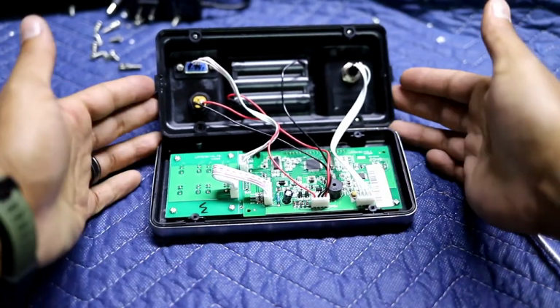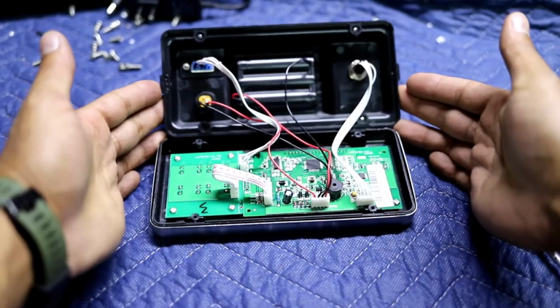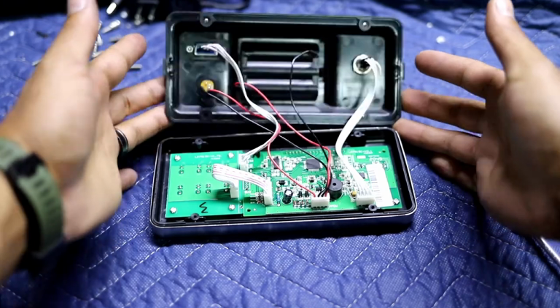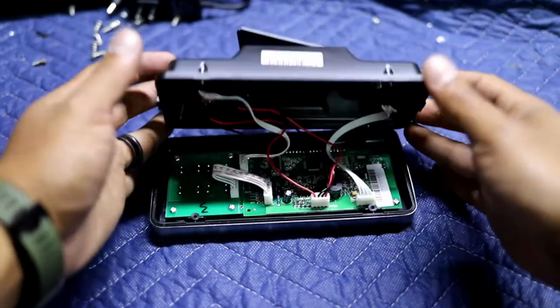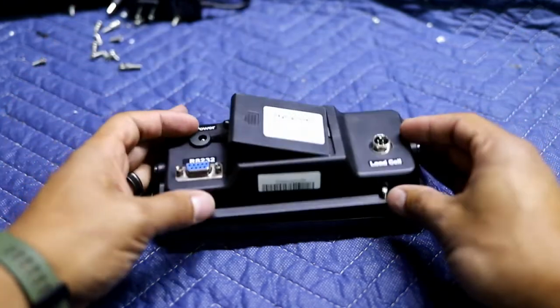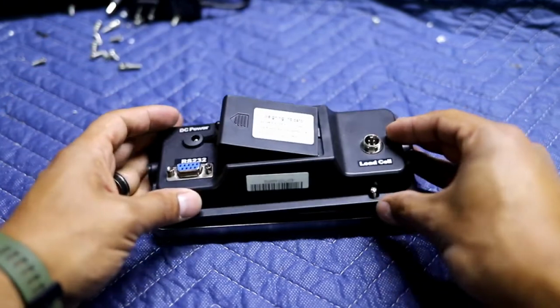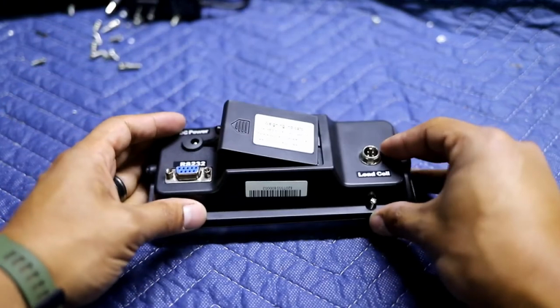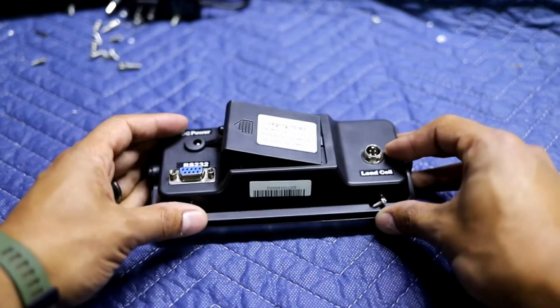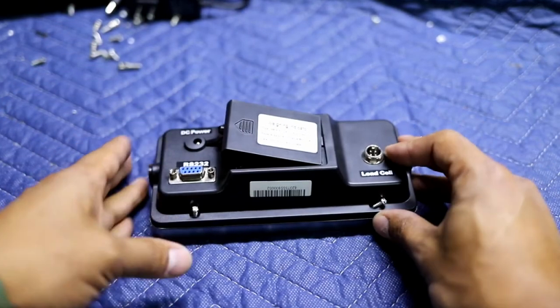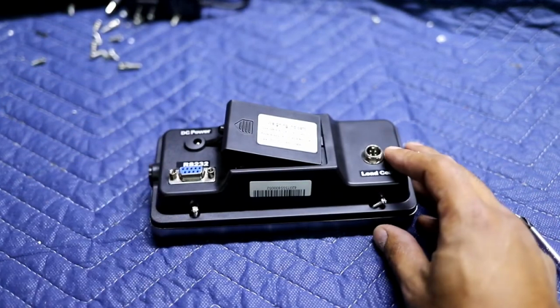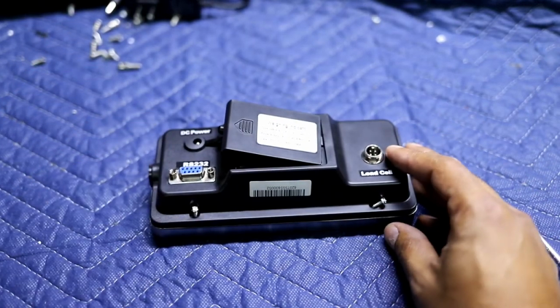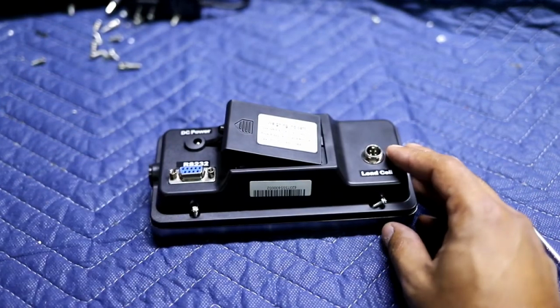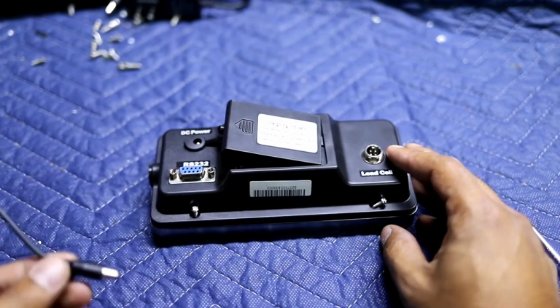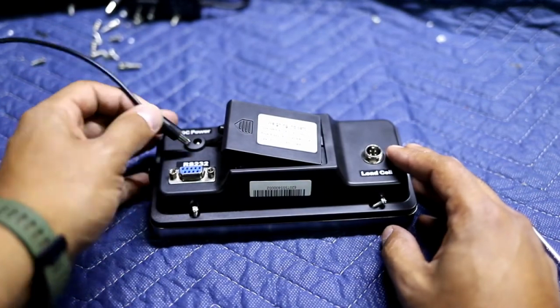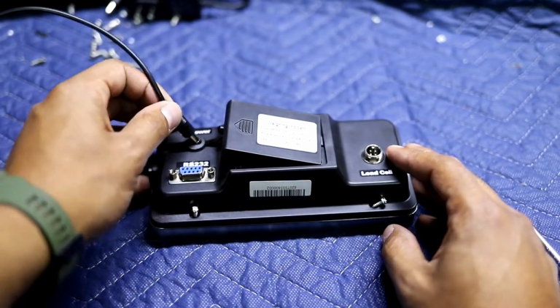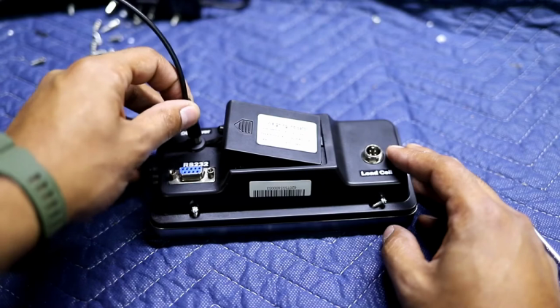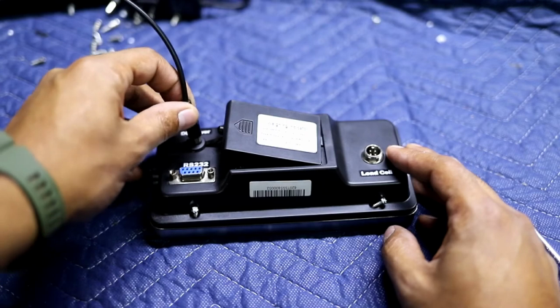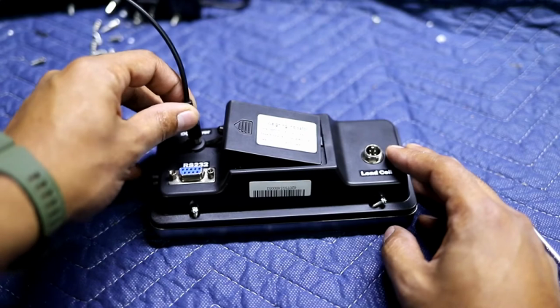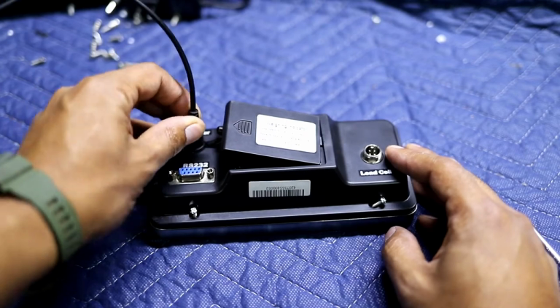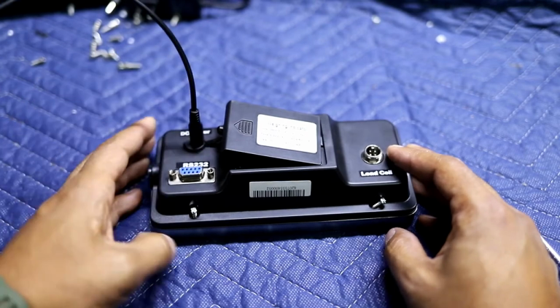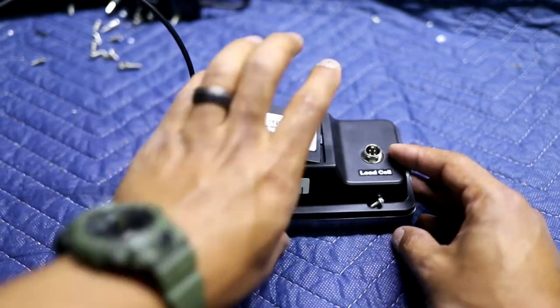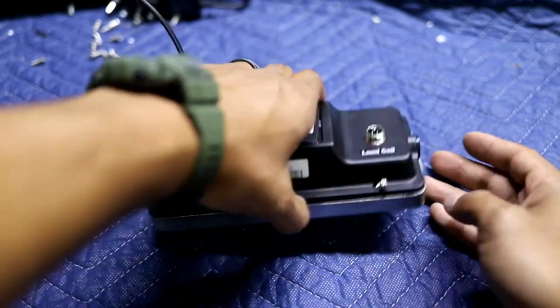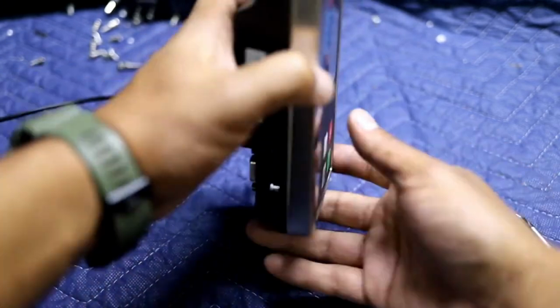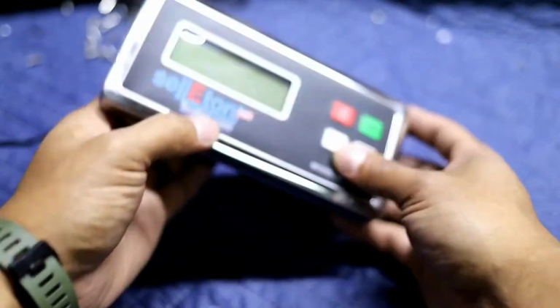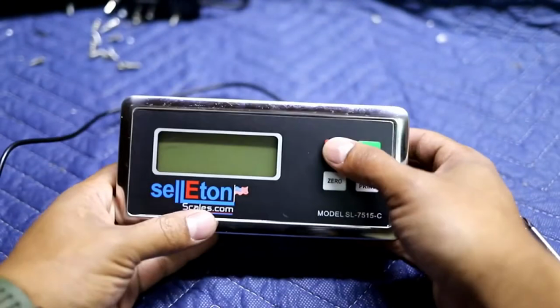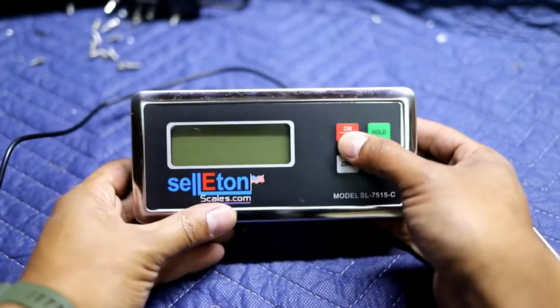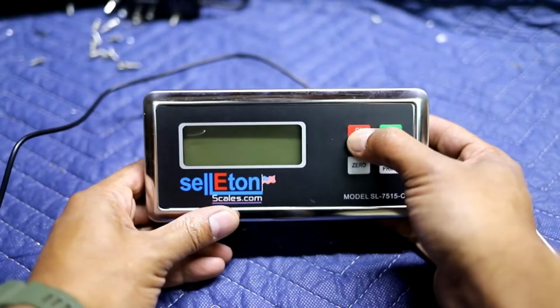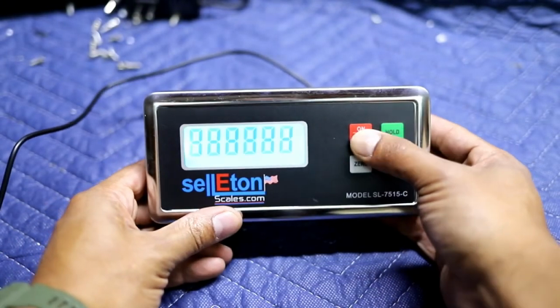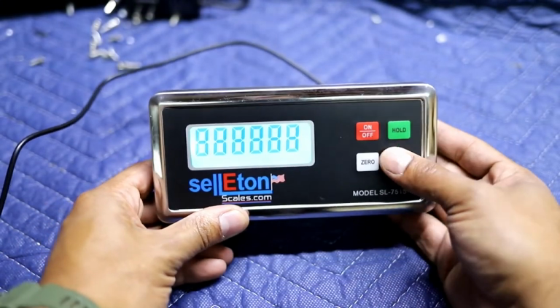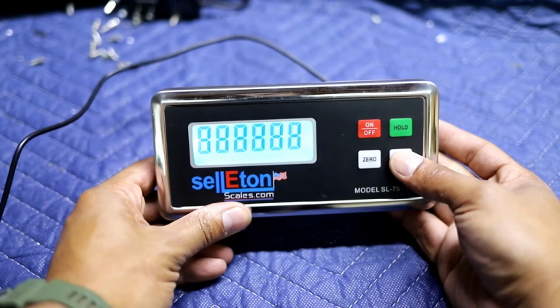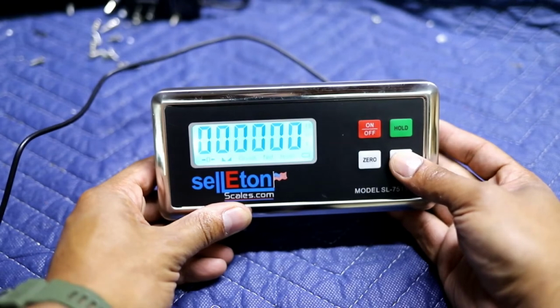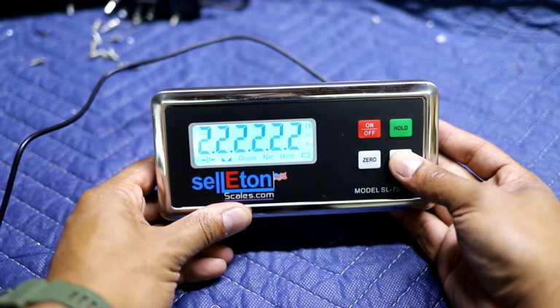After you've got all that in, what I would recommend is testing it before you put it all back together. Just put your power cable in, flip it over — it should be good to go.